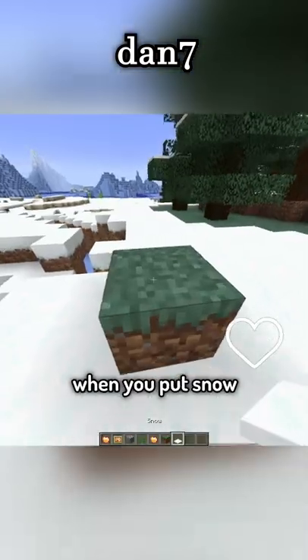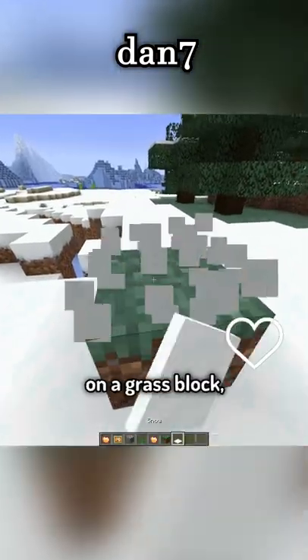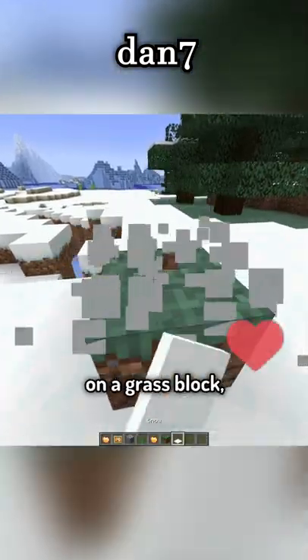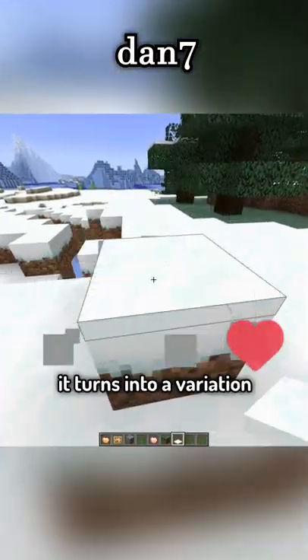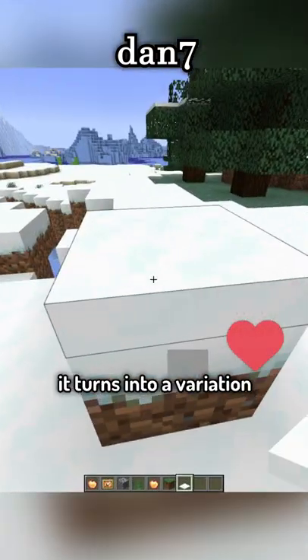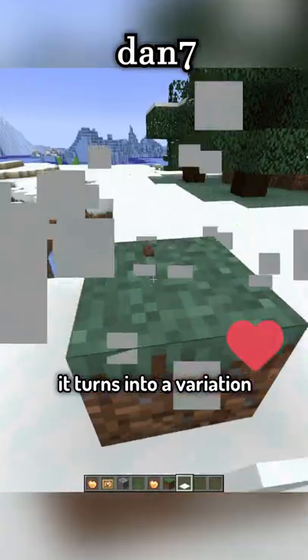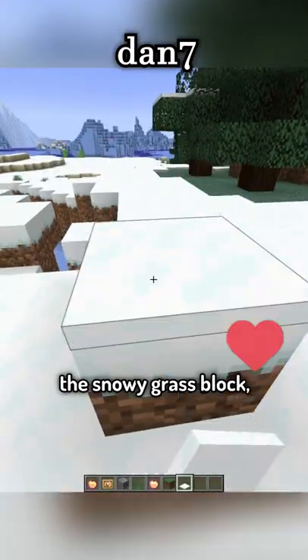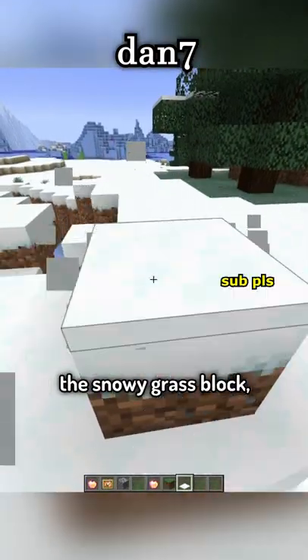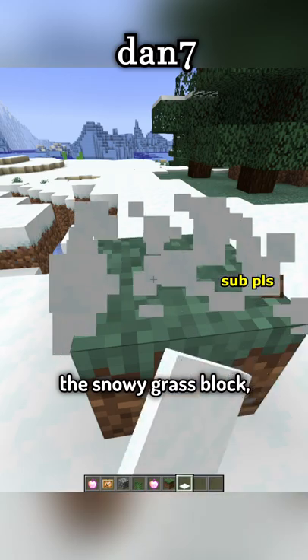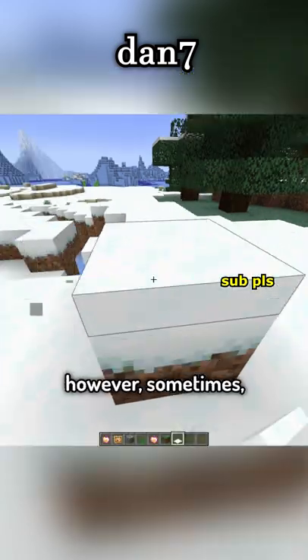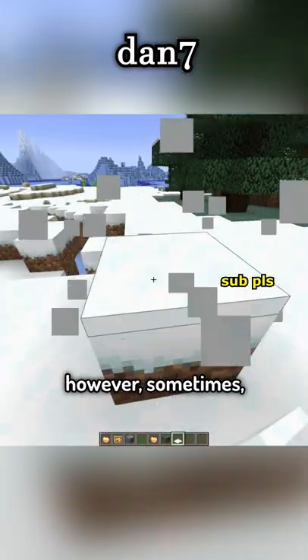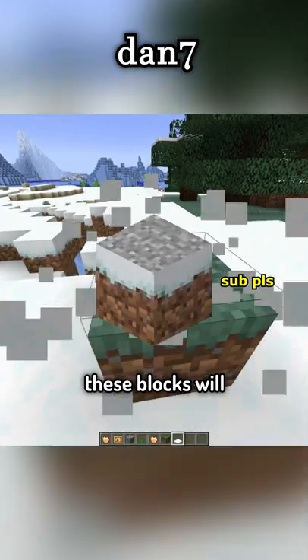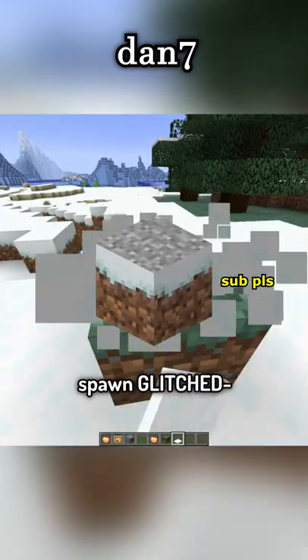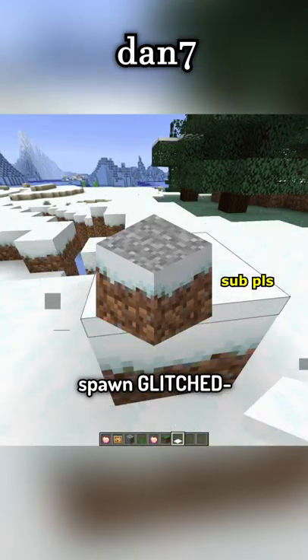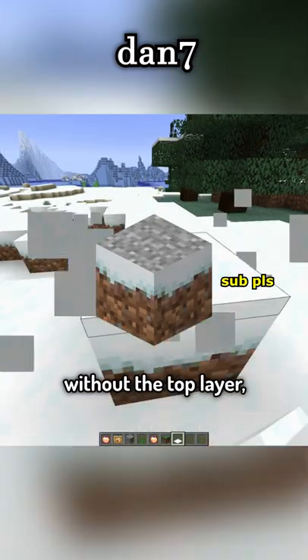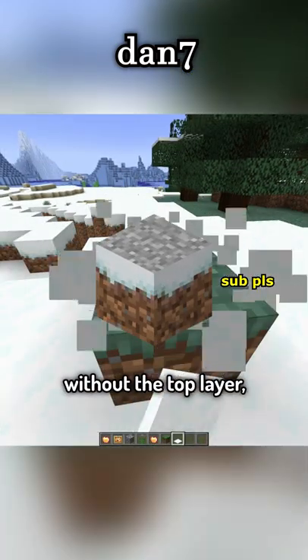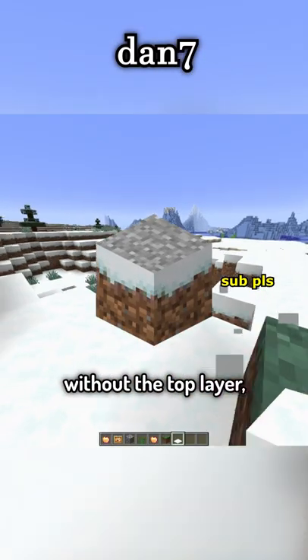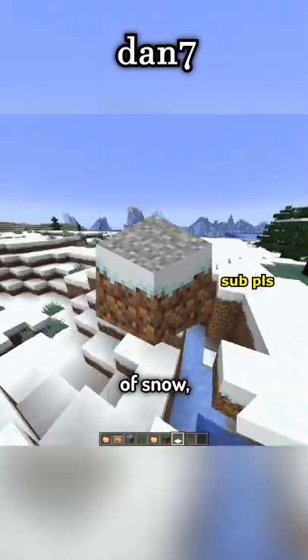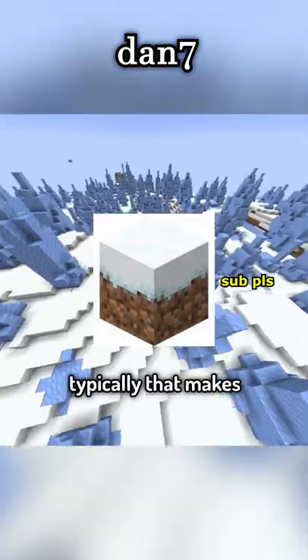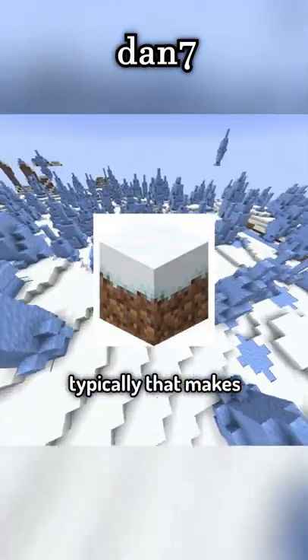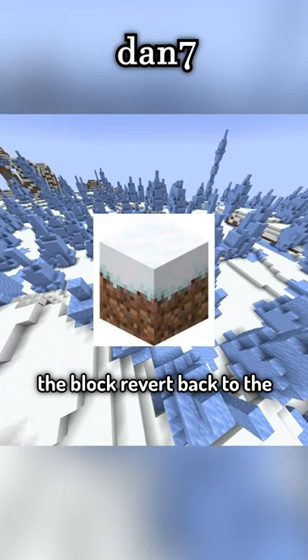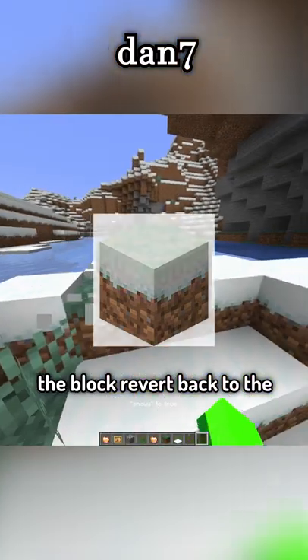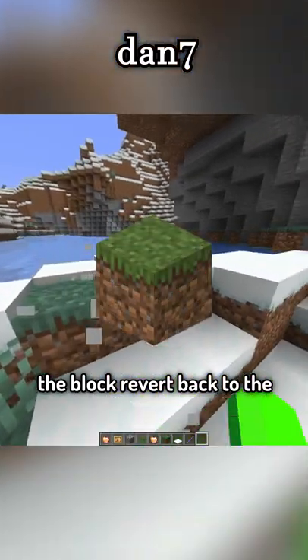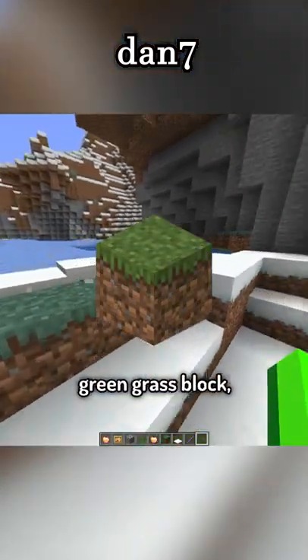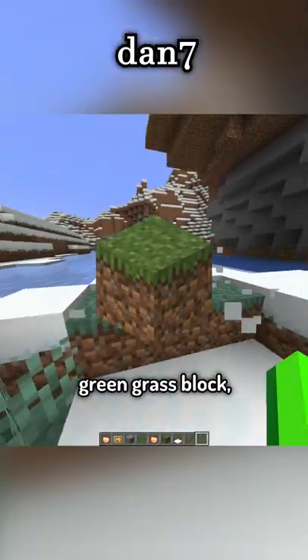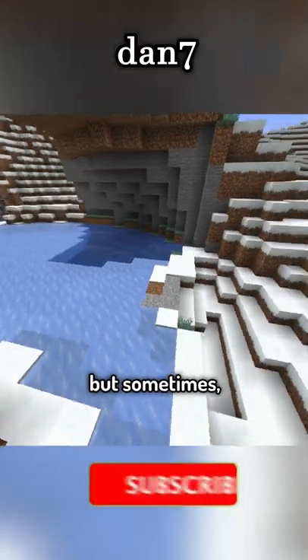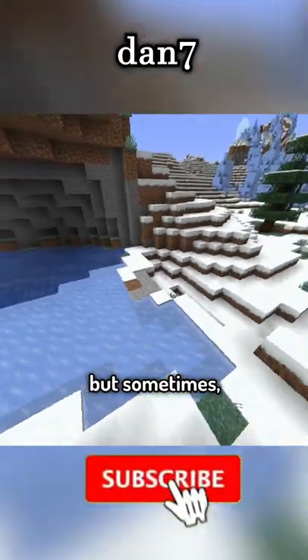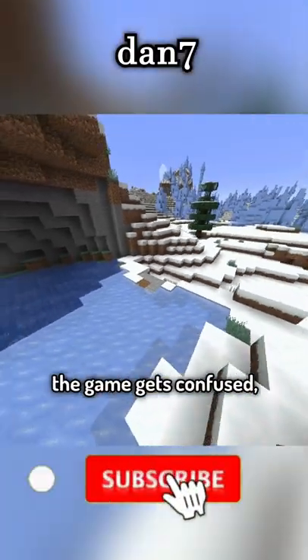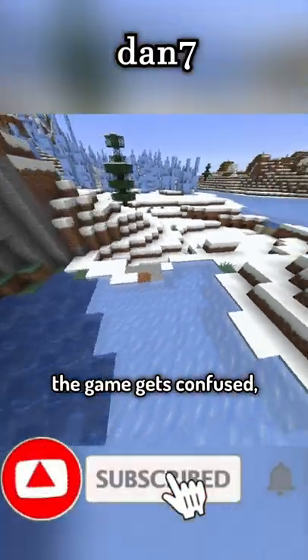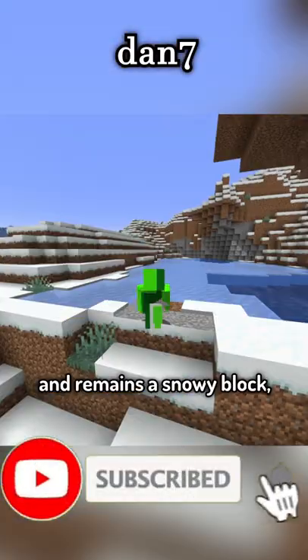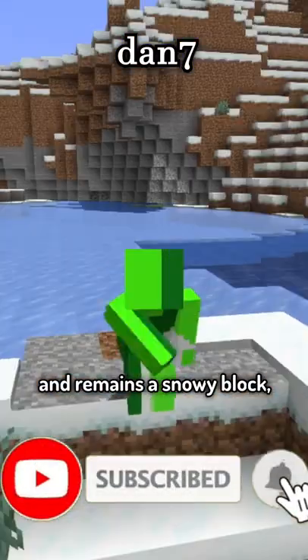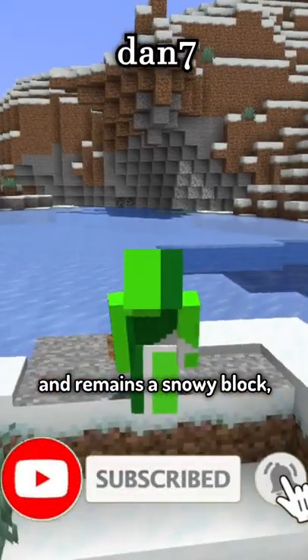When you put snow on a grass block, it turns into a variation of the snowy grass block. However, sometimes these blocks will spawn glitched without the top layer of snow. Typically that makes the block revert back to the green grass block, but sometimes the game gets confused and it remains a snowy block.